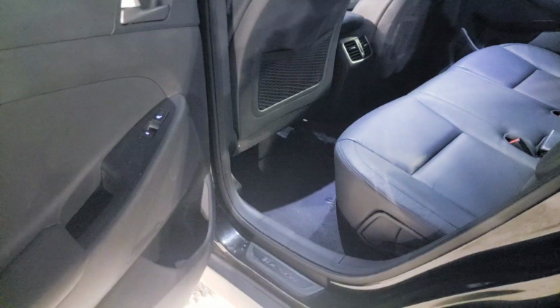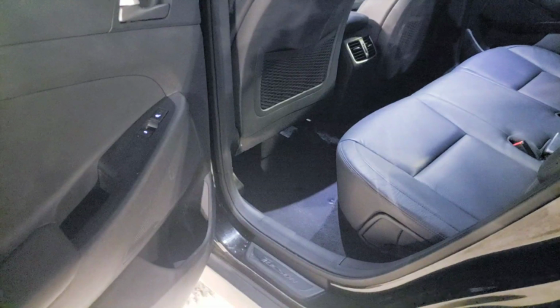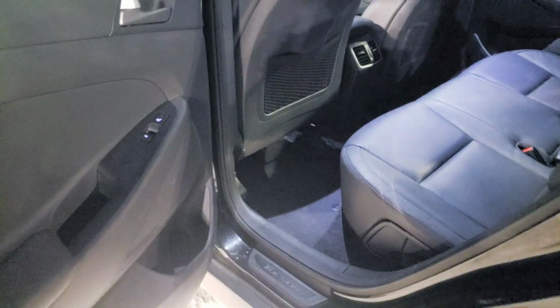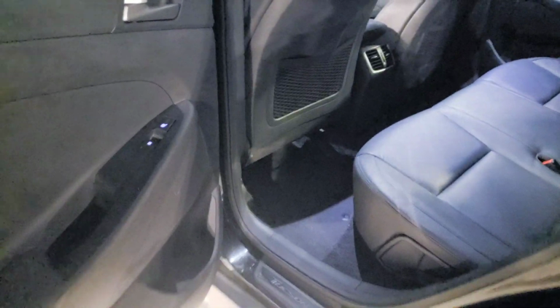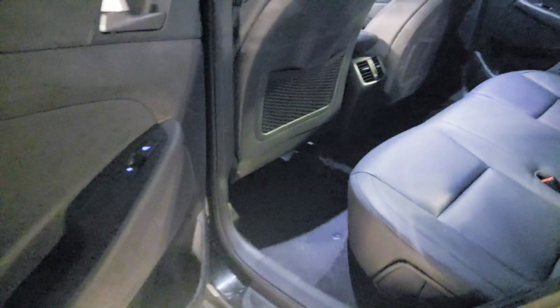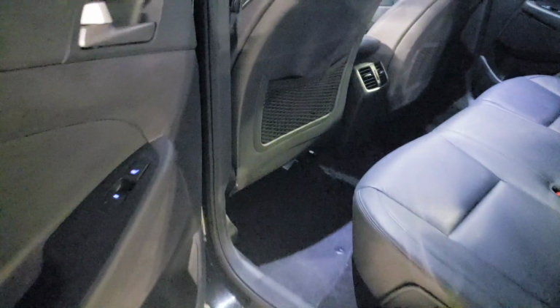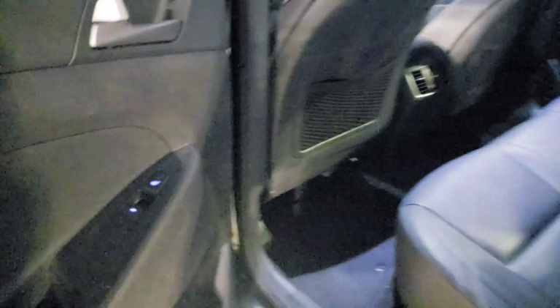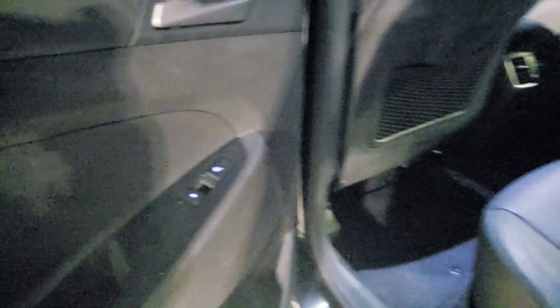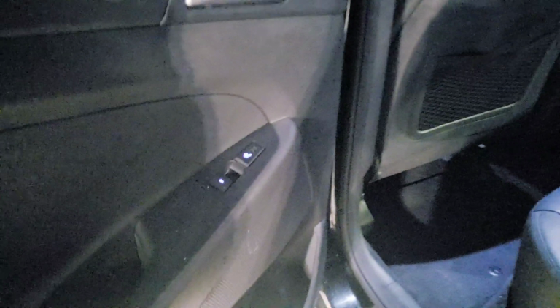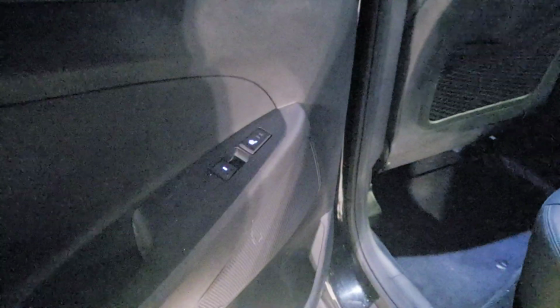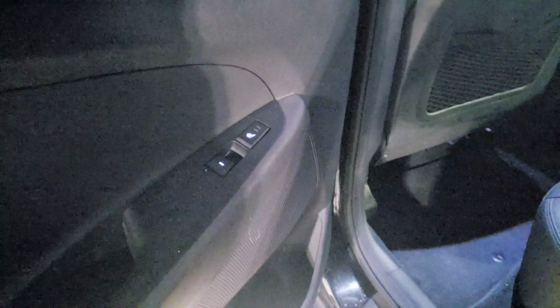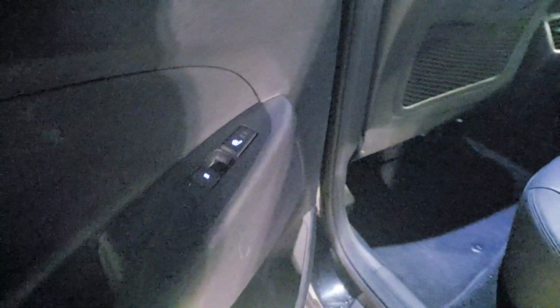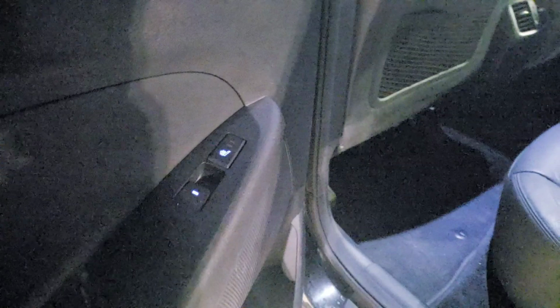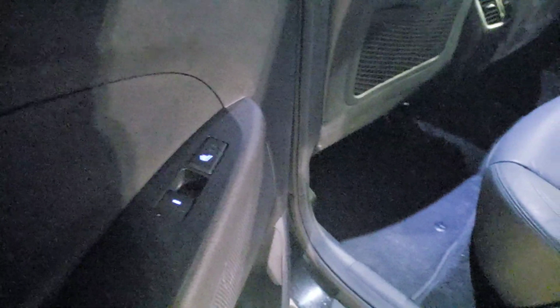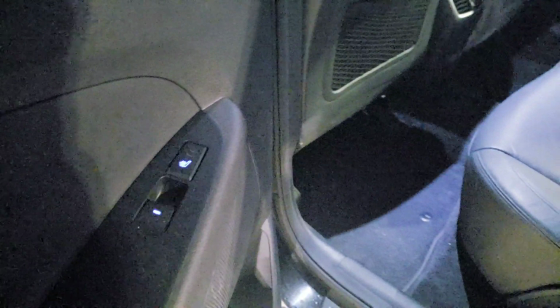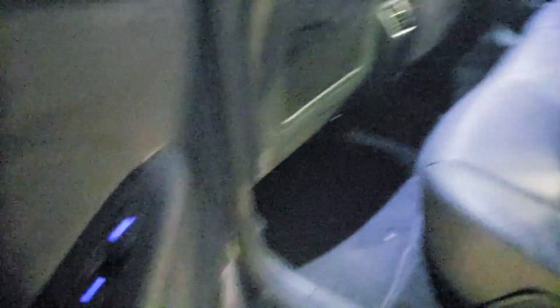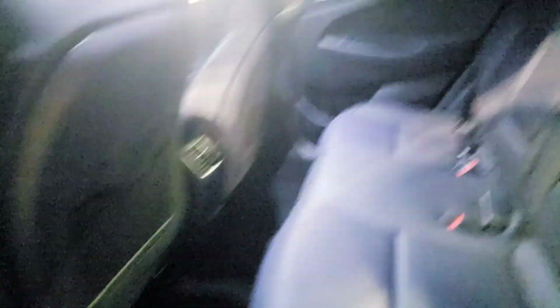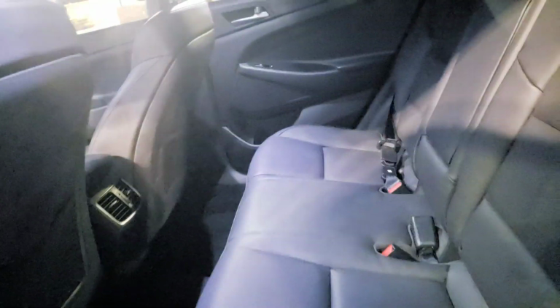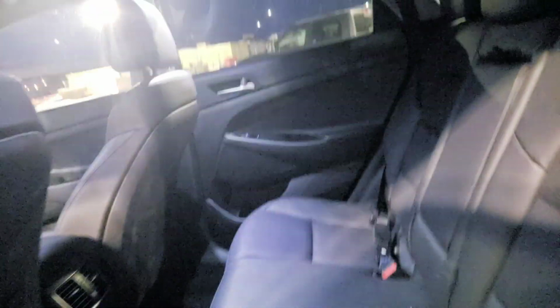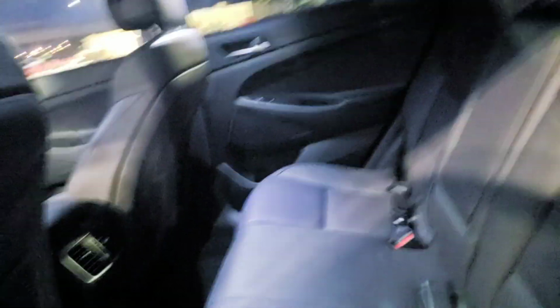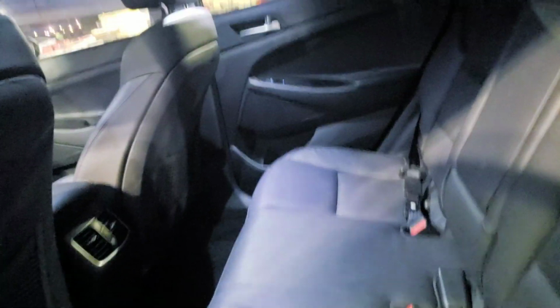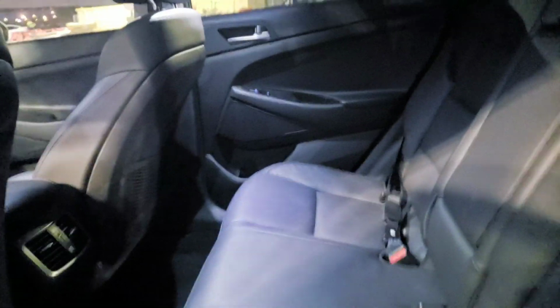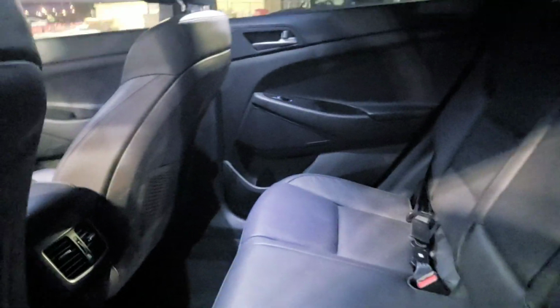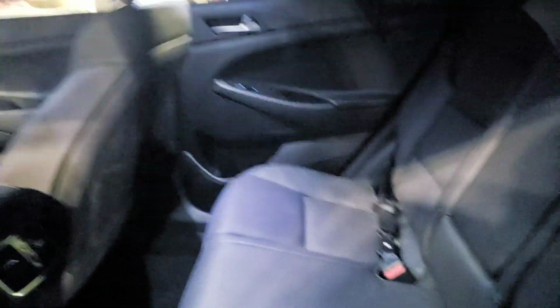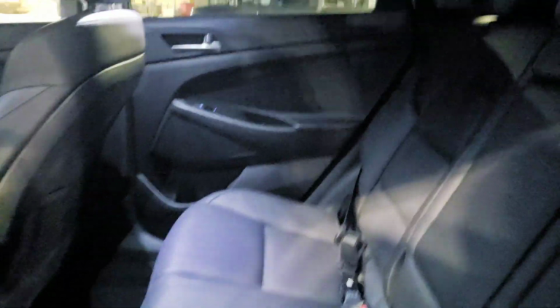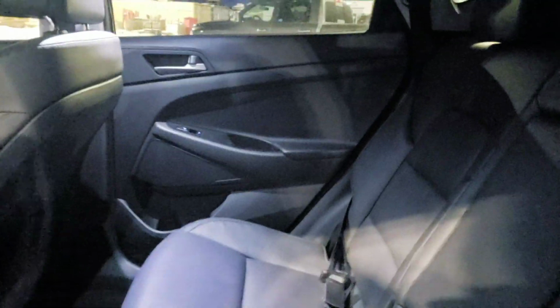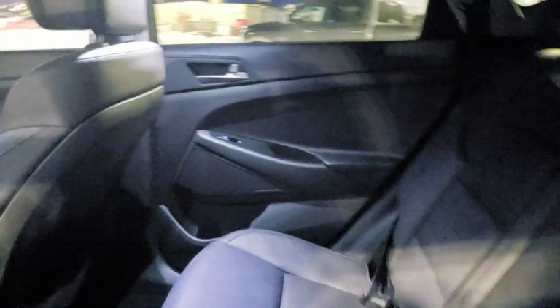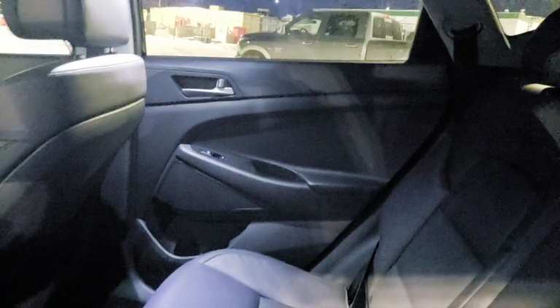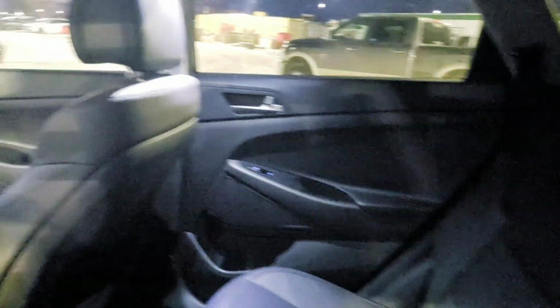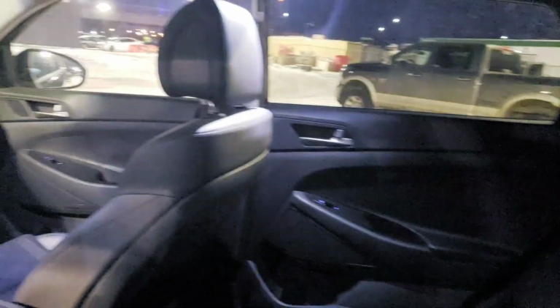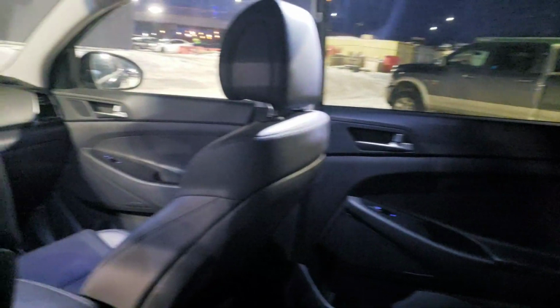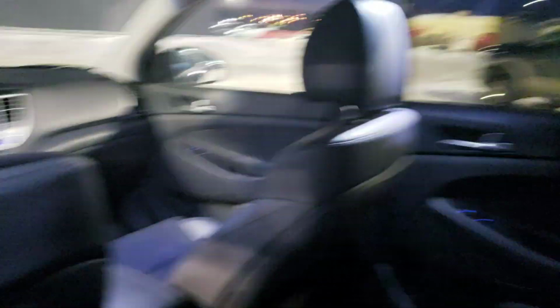Here at the back, as you can see, it has rear heat and also heated seats. Nice leather interior for this vehicle. A lot of space, a lot of room.